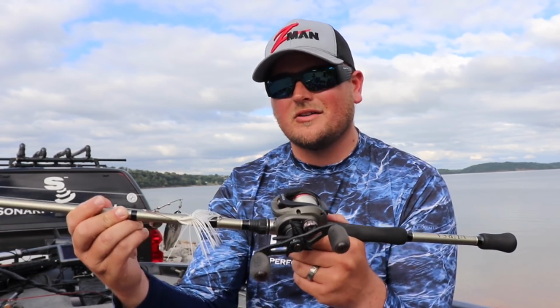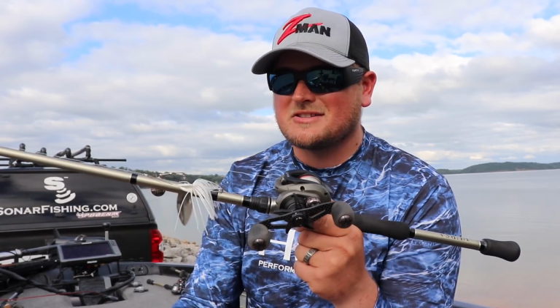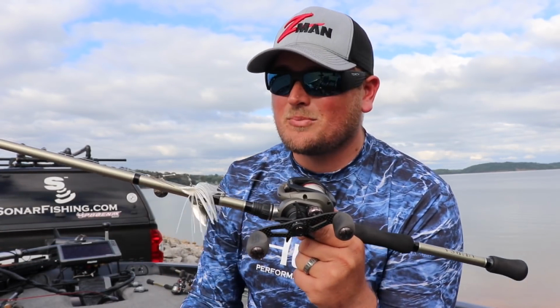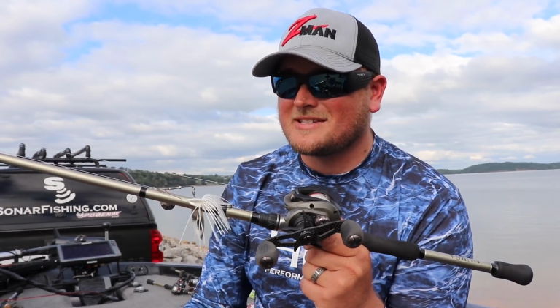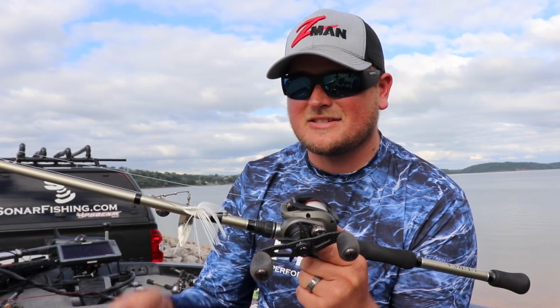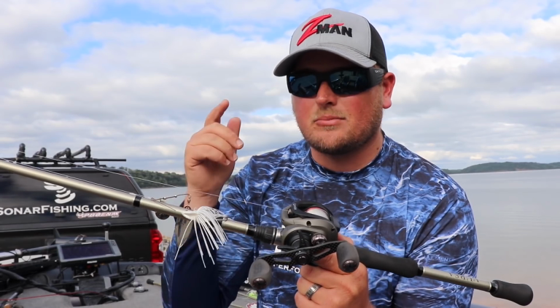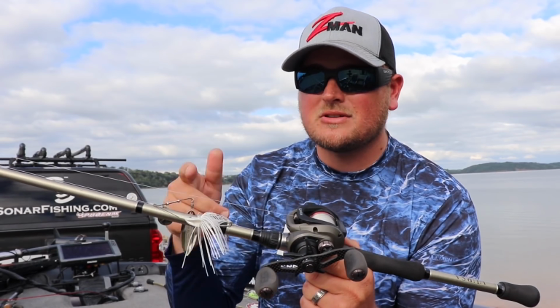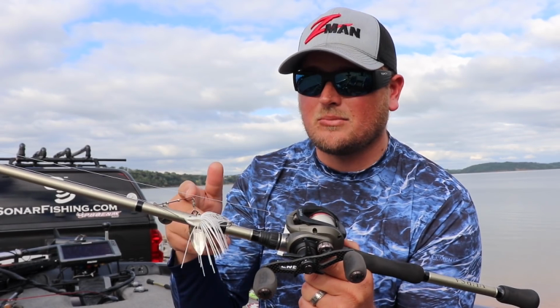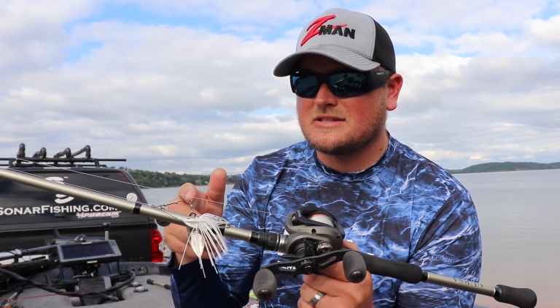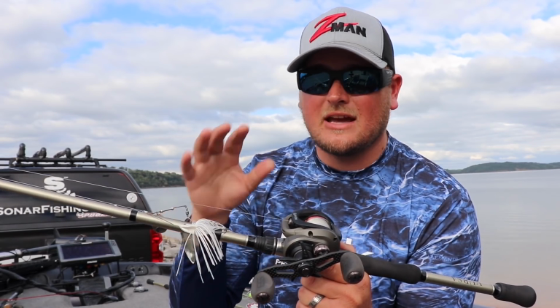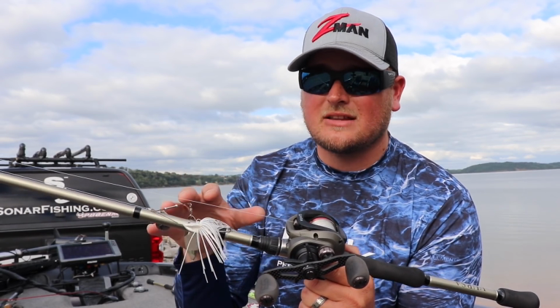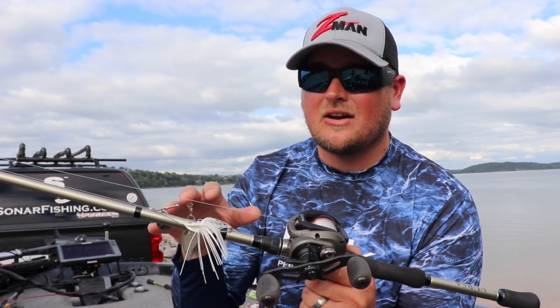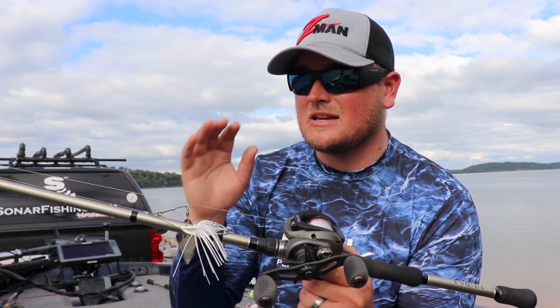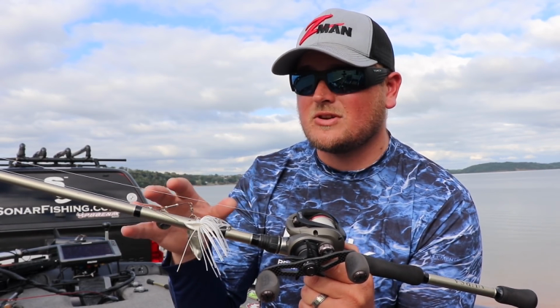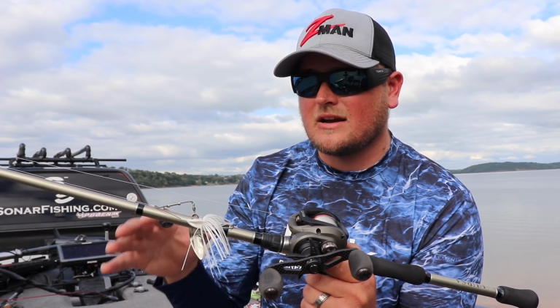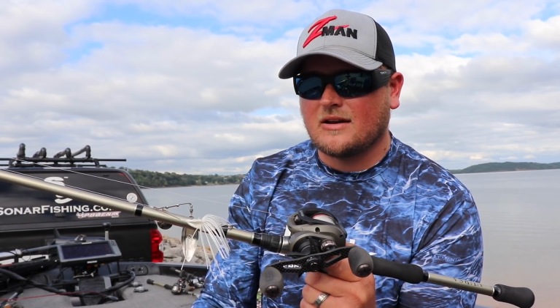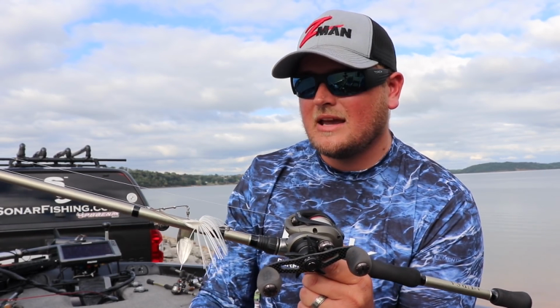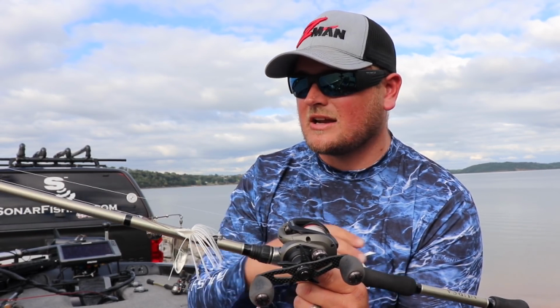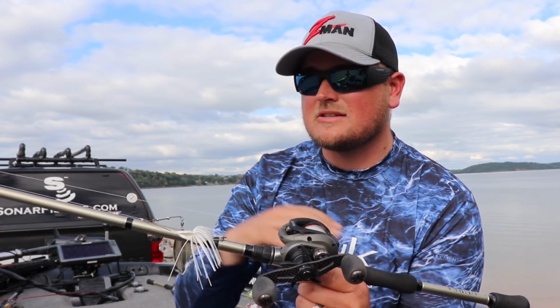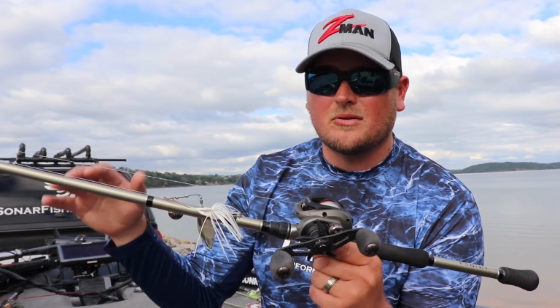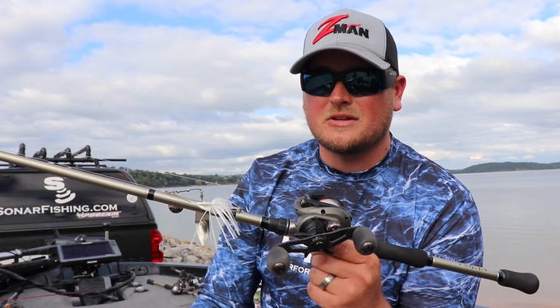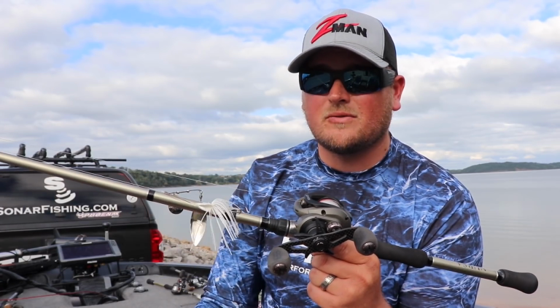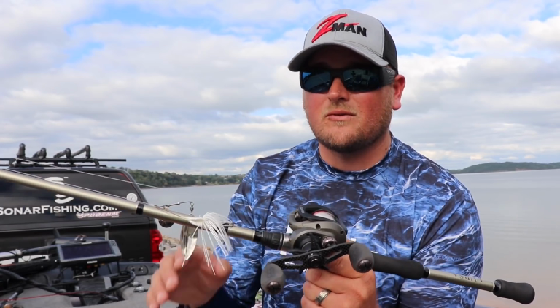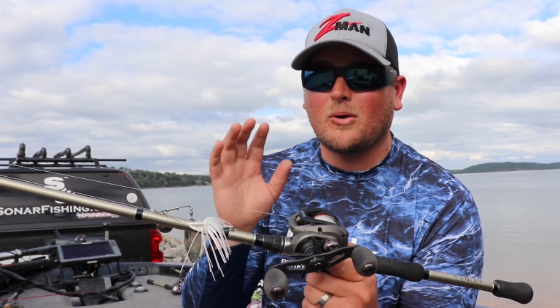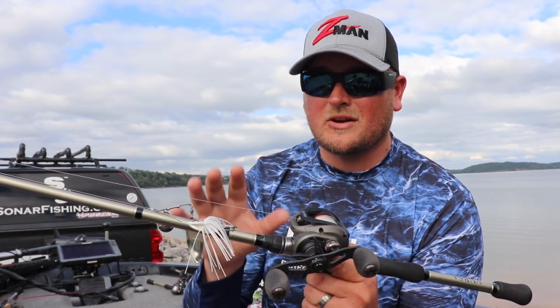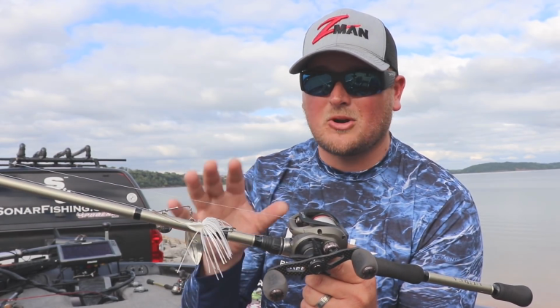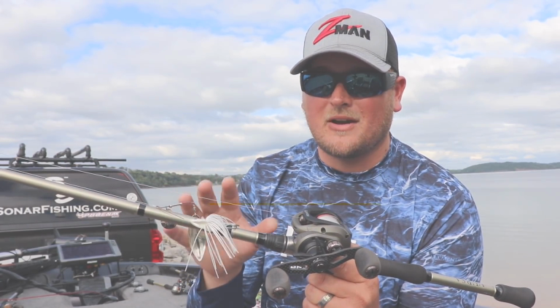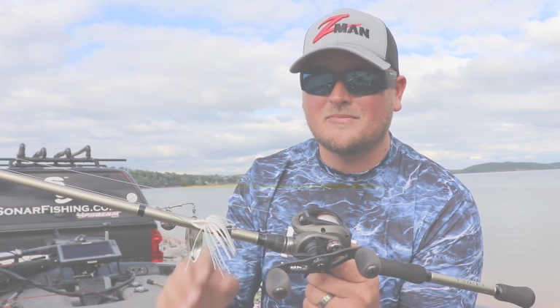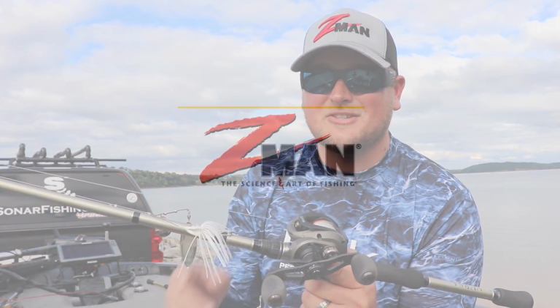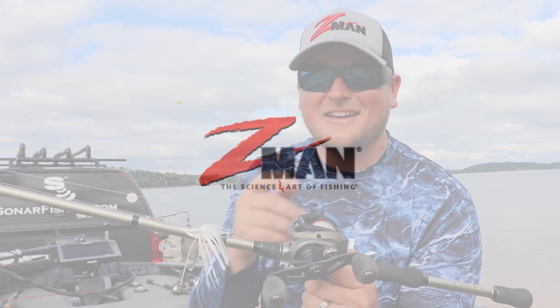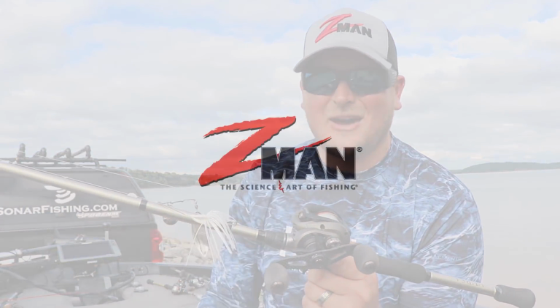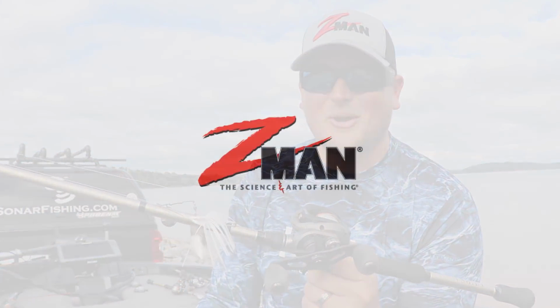That is my combo for spinnerbait fishing. This fall is going to be pretty exciting with the brand new Sling Blades — check it out at zmanfishing.com. Check out these other components too if you're looking for the perfect spinnerbait combo. I'll see you guys out on the water.